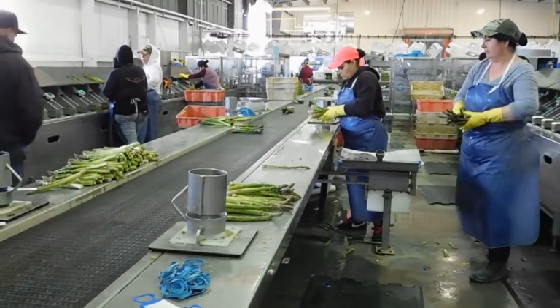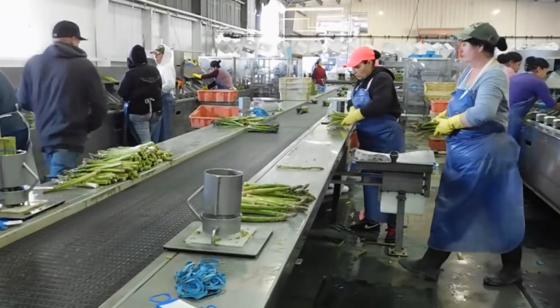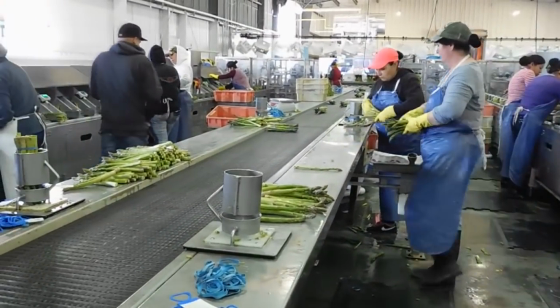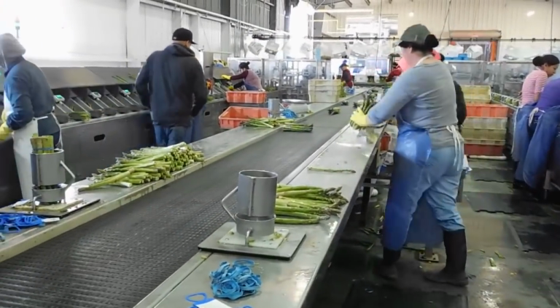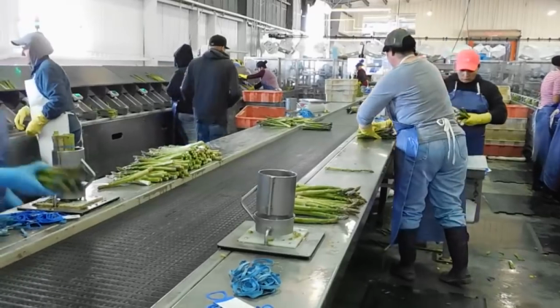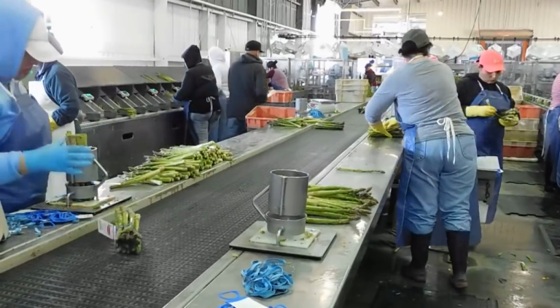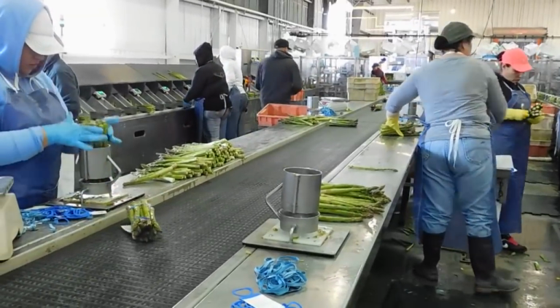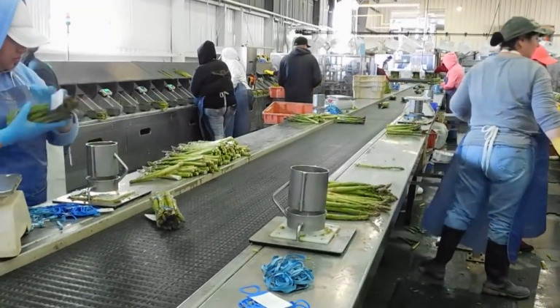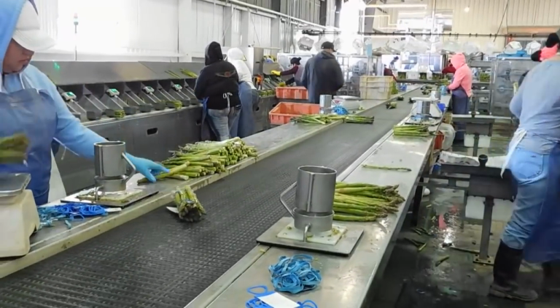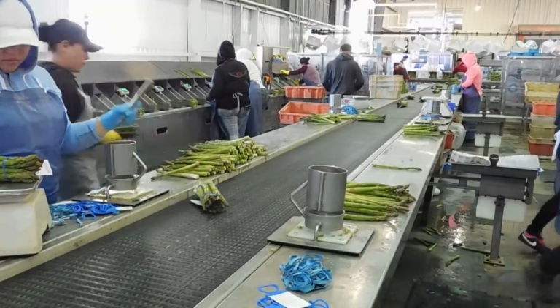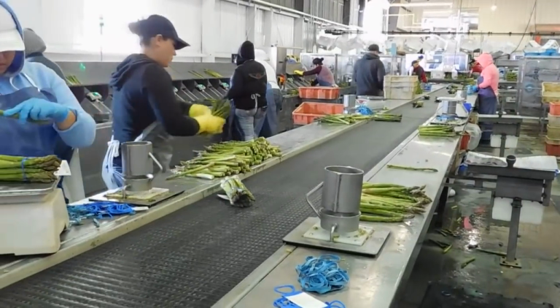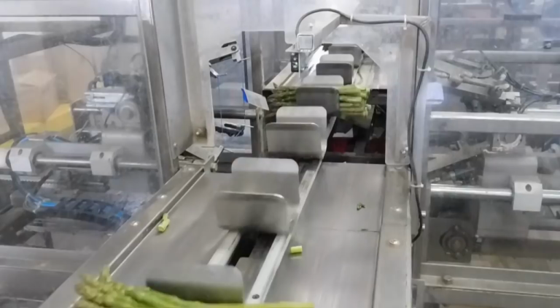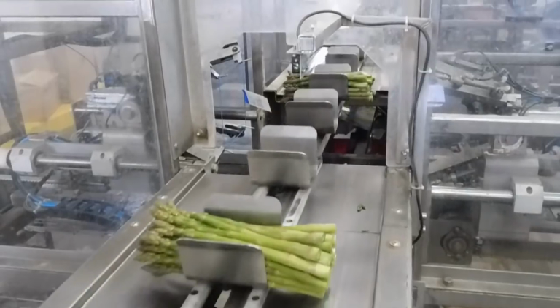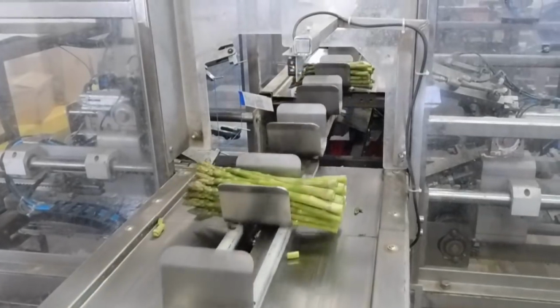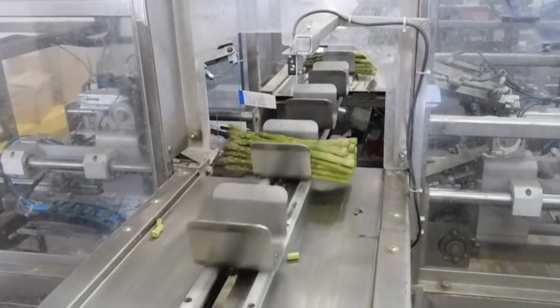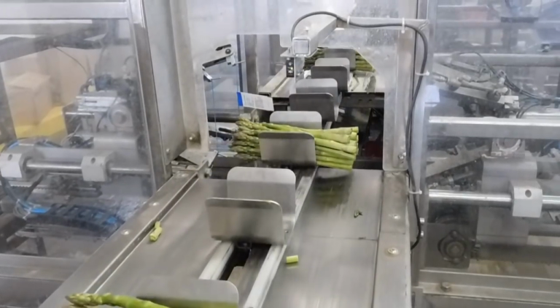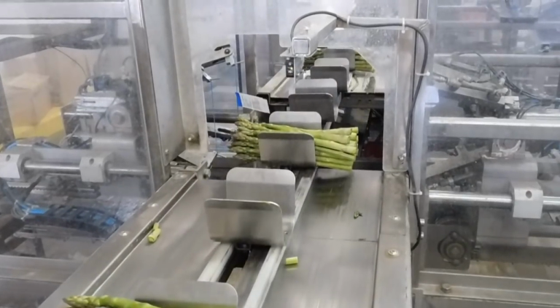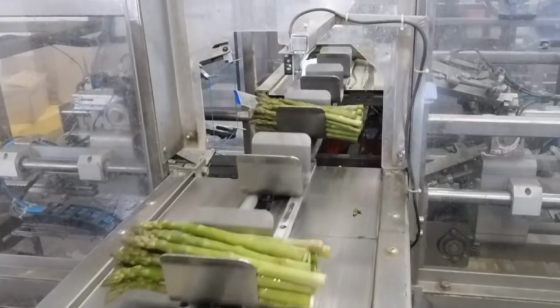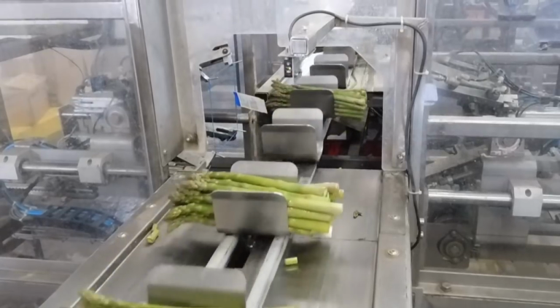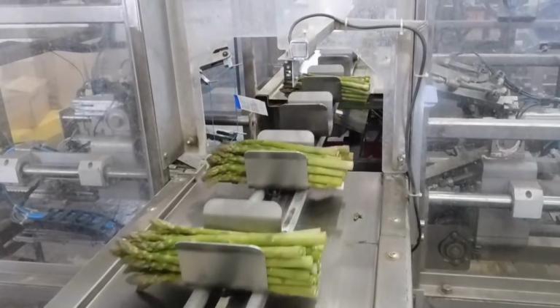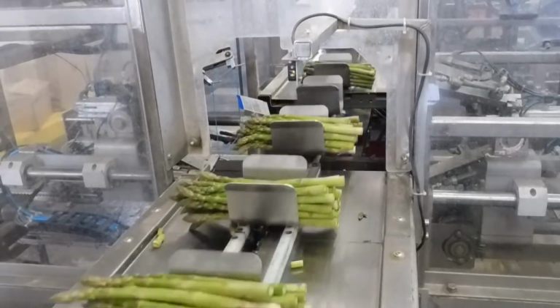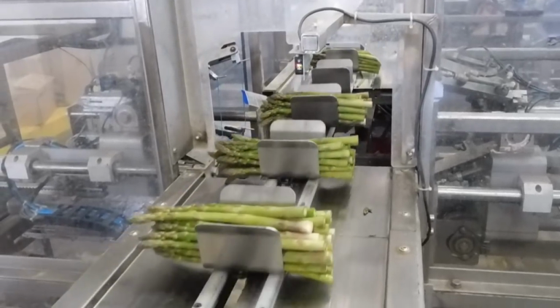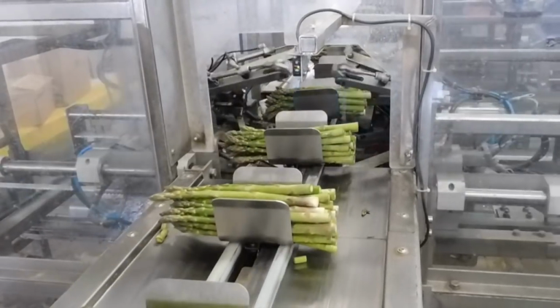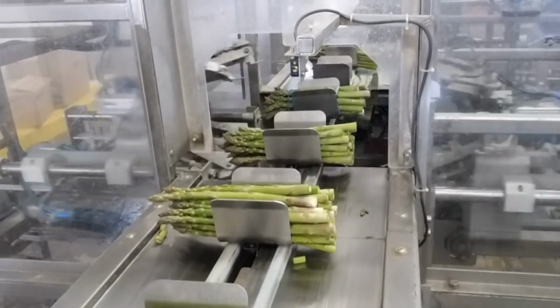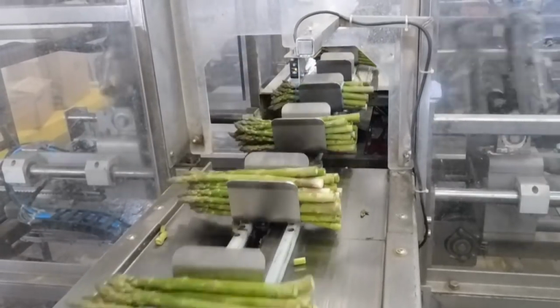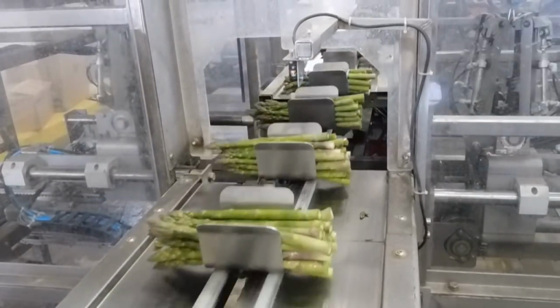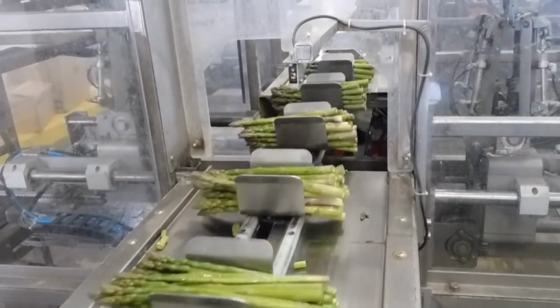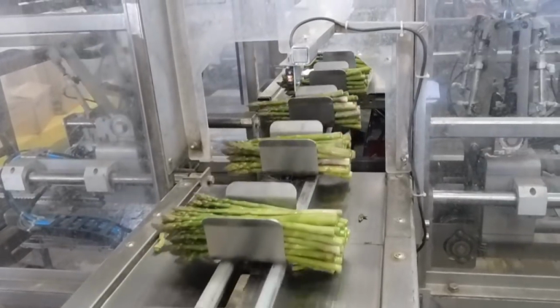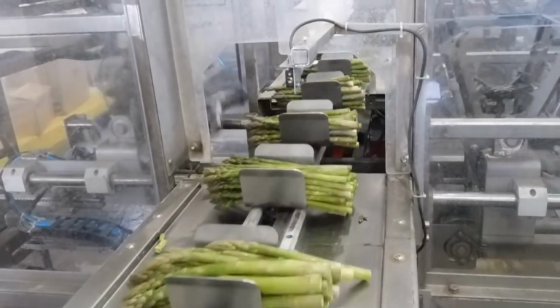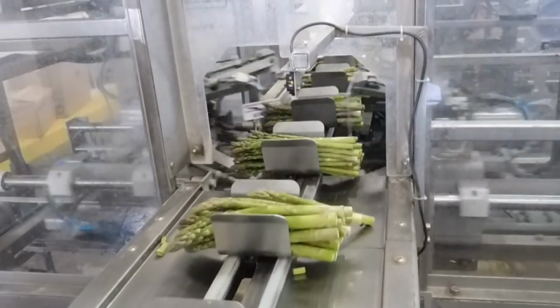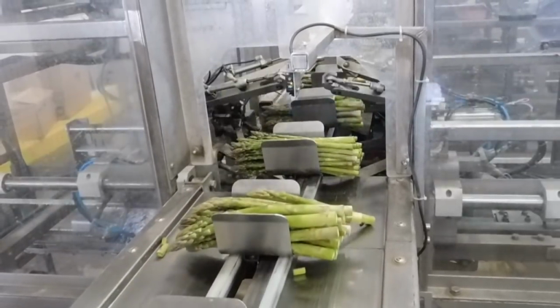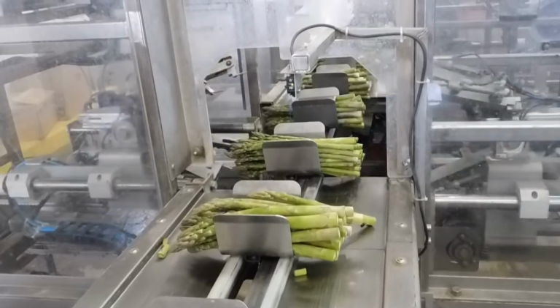or automatically by containing the bunch and continuing on the conveyor line to an electronic machine that places two rubber bands around each bunch. The packed bunches are then transported to the packing area.